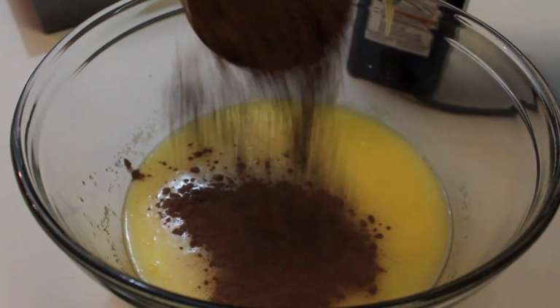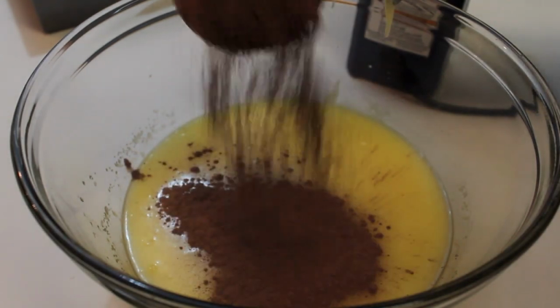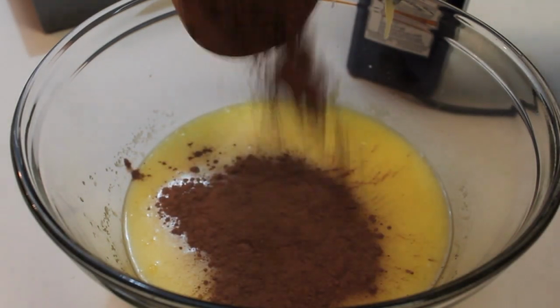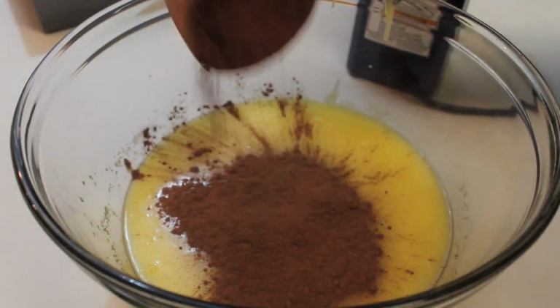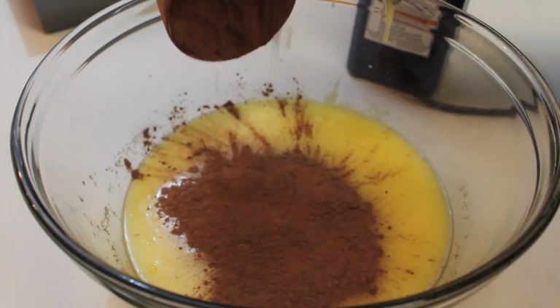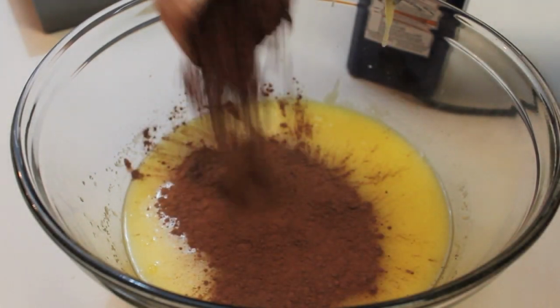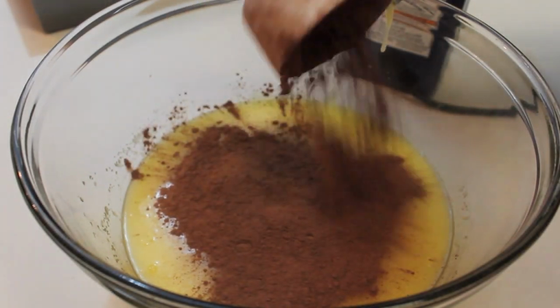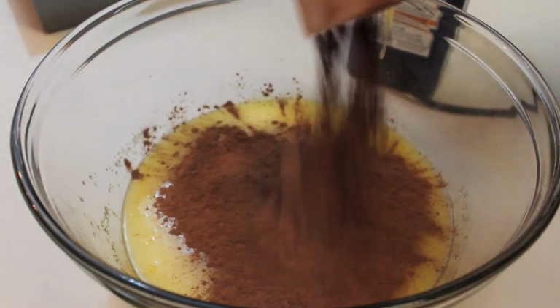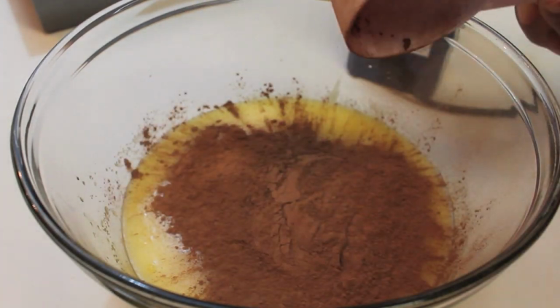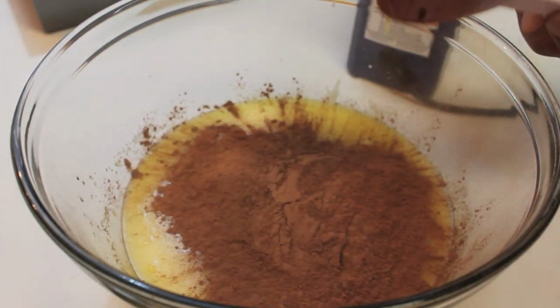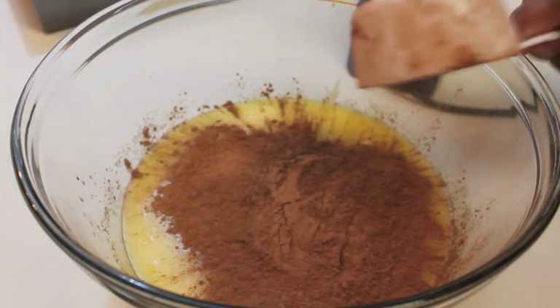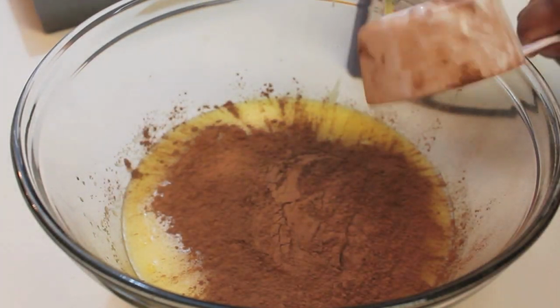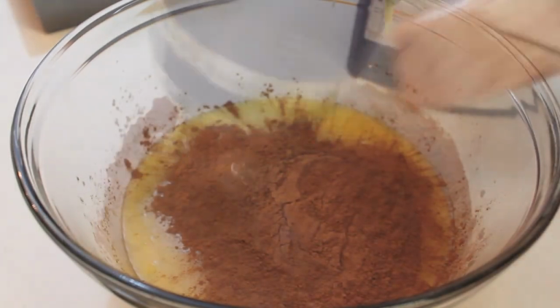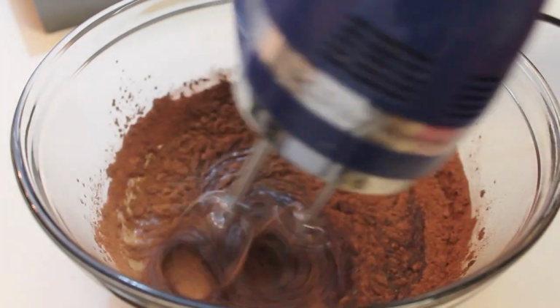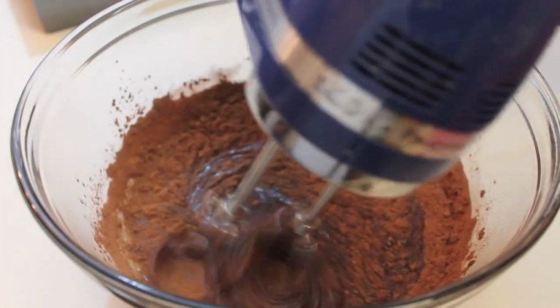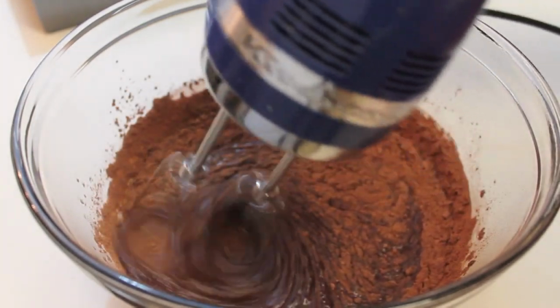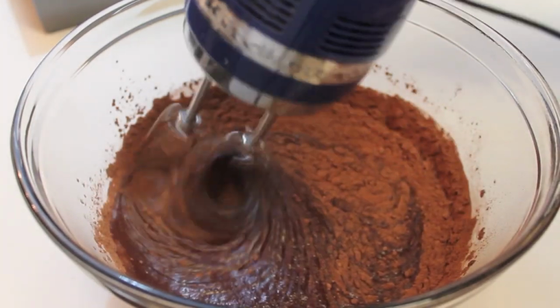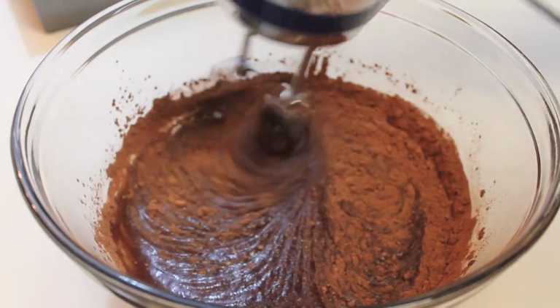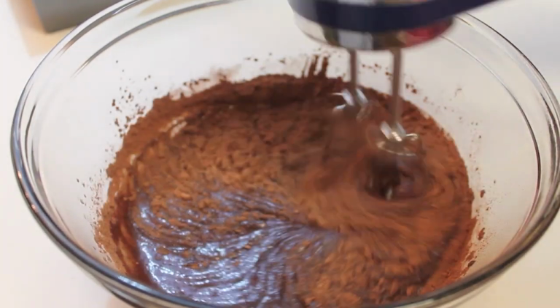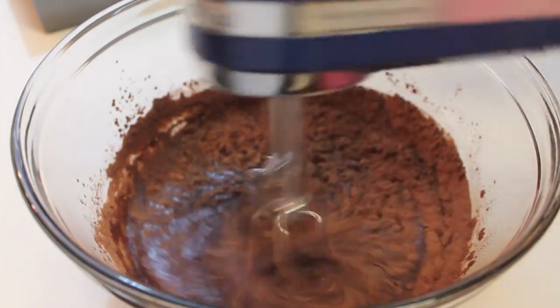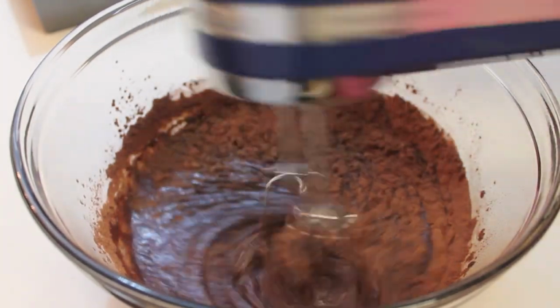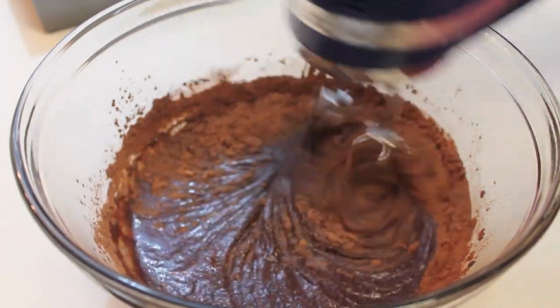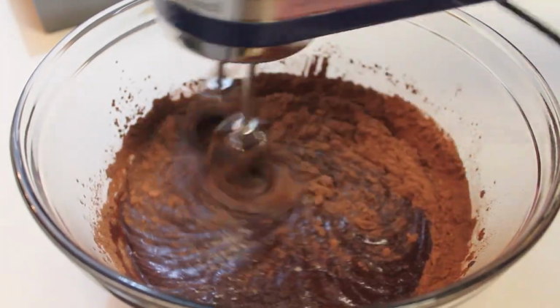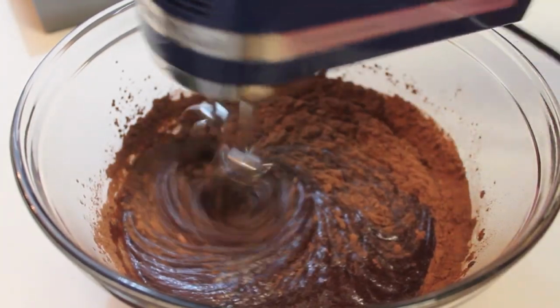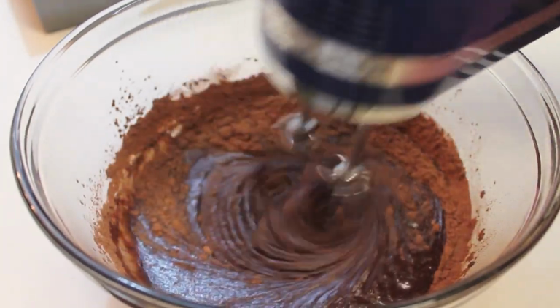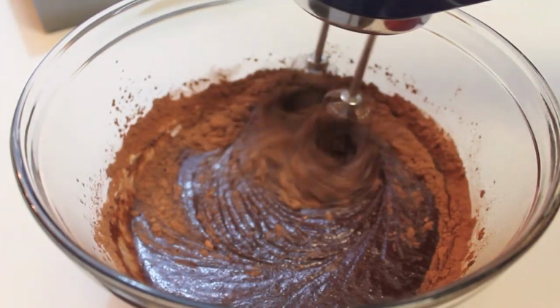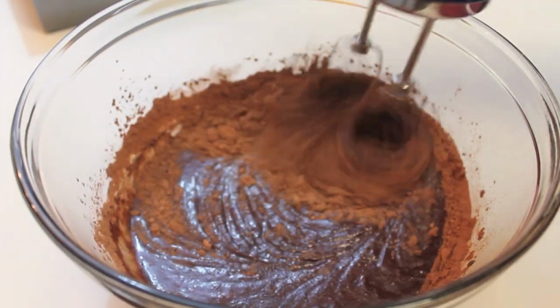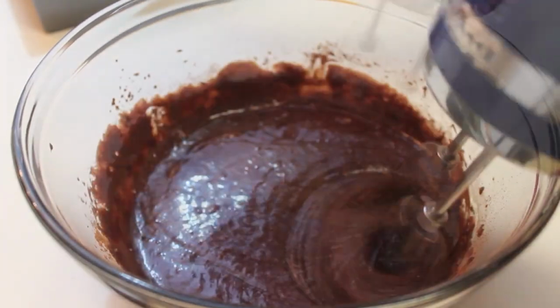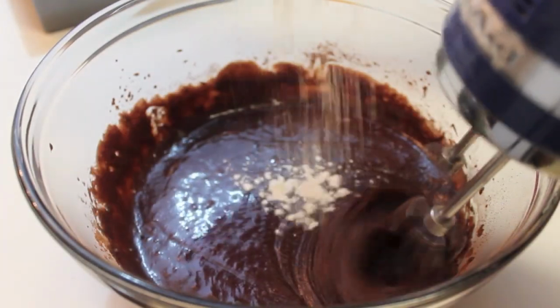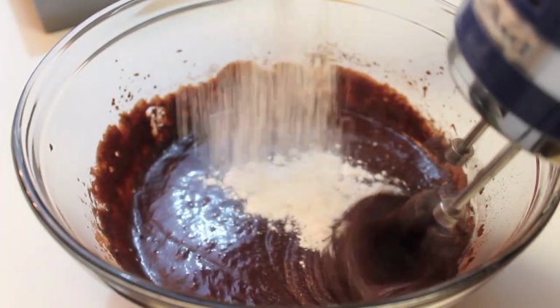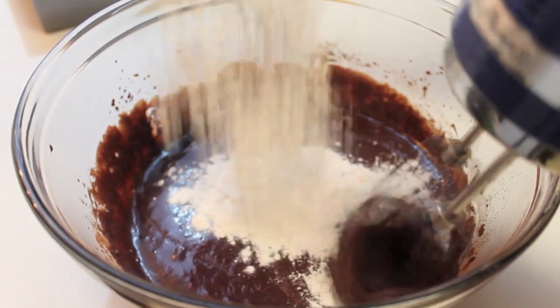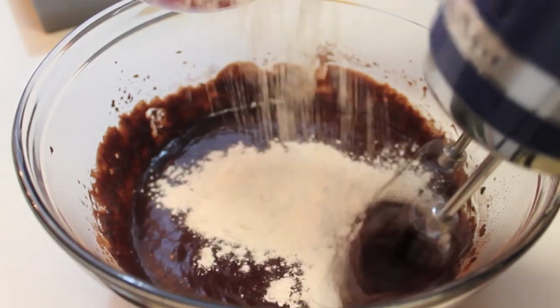Now we're going to start adding in some unsweetened cocoa powder. Grab your handheld mixer — mine is set on a low speed — and we're just going to mix it until it's throughout that bowl.